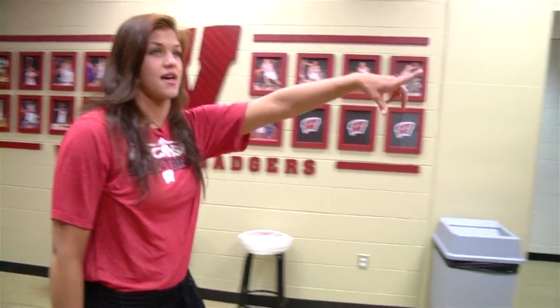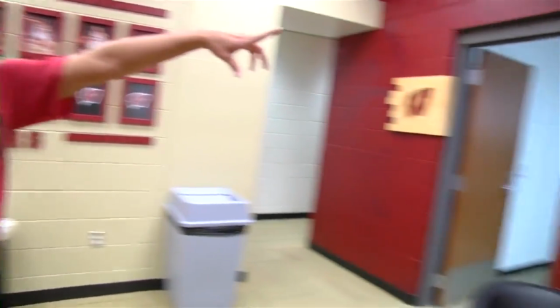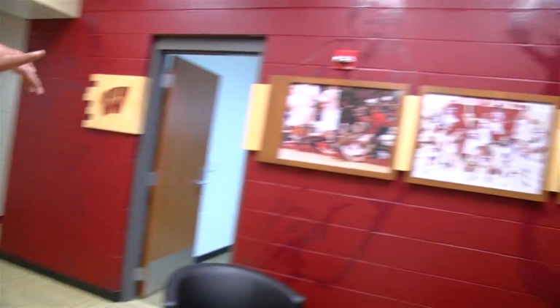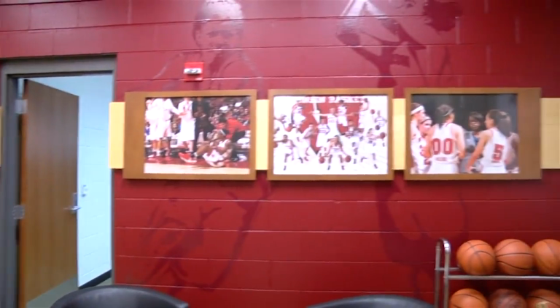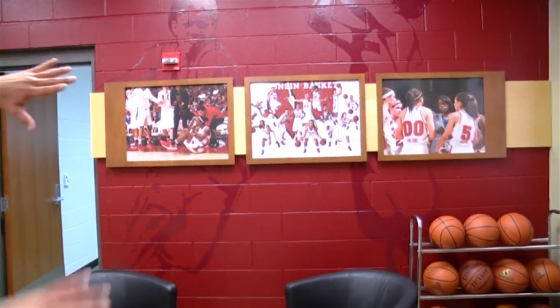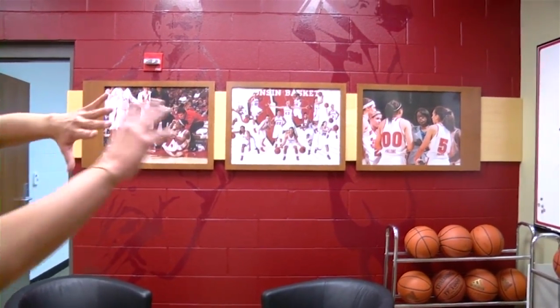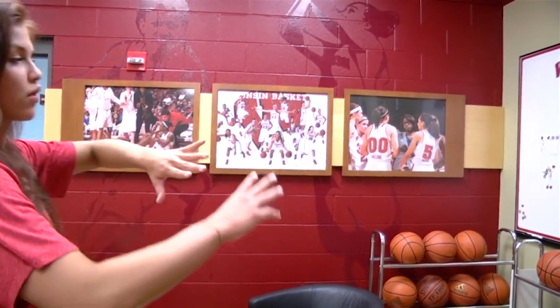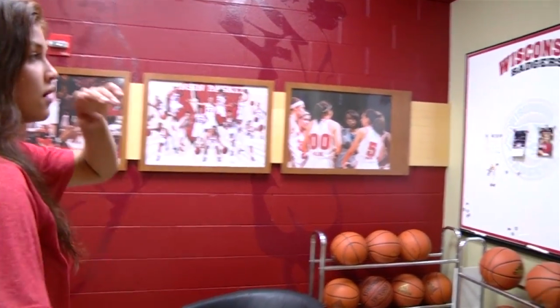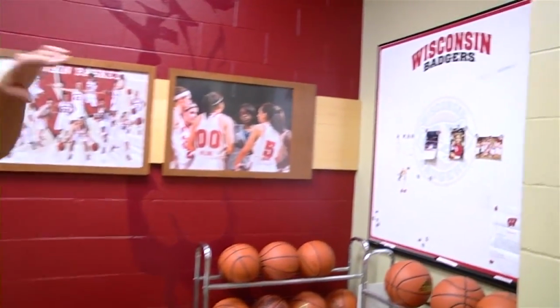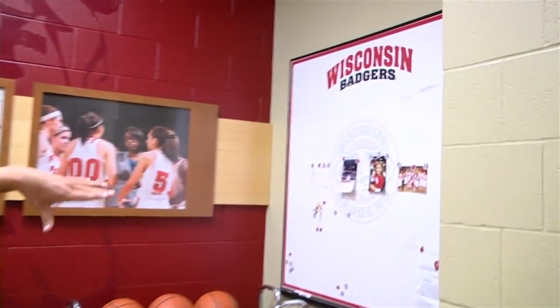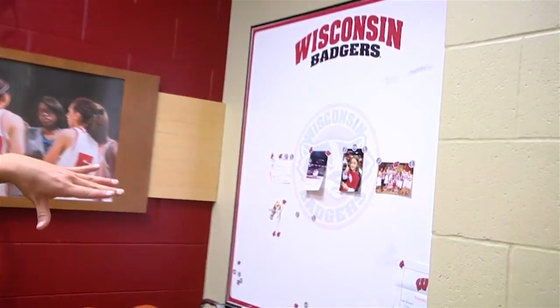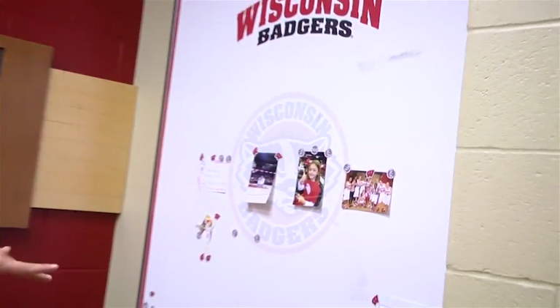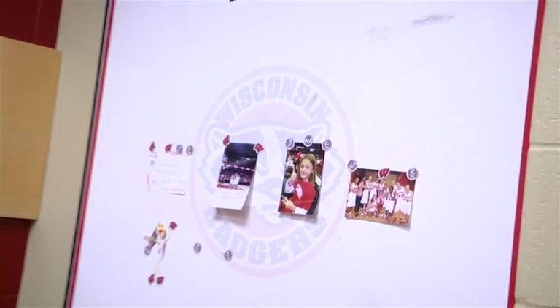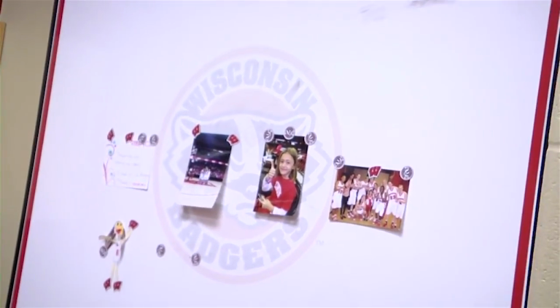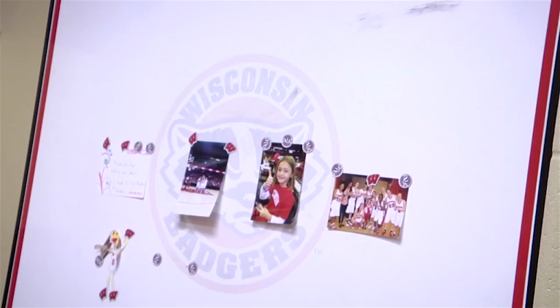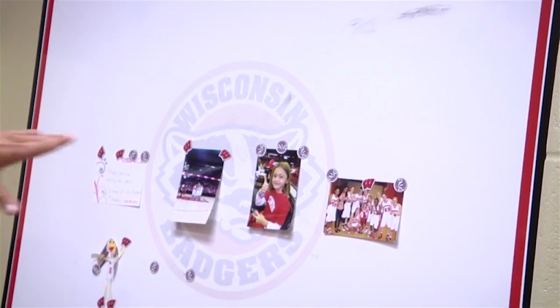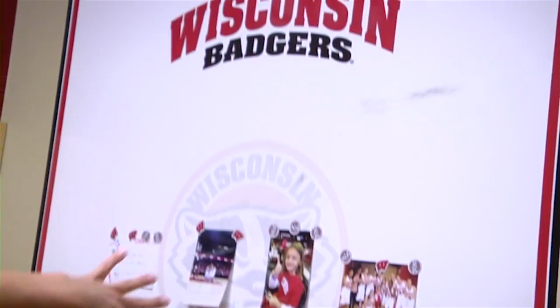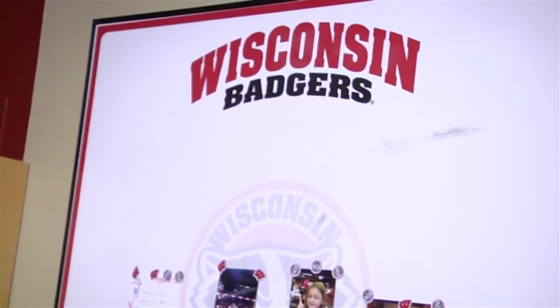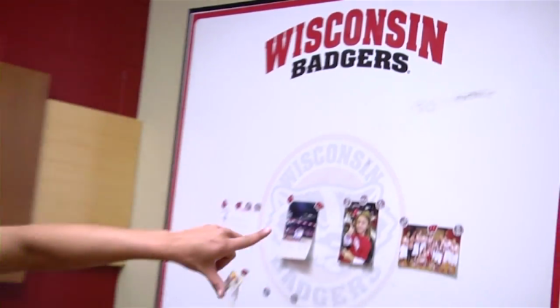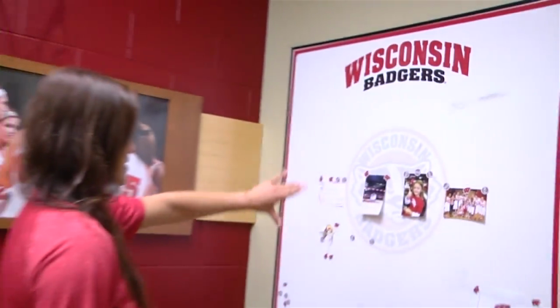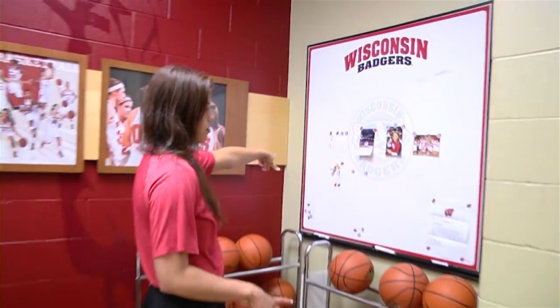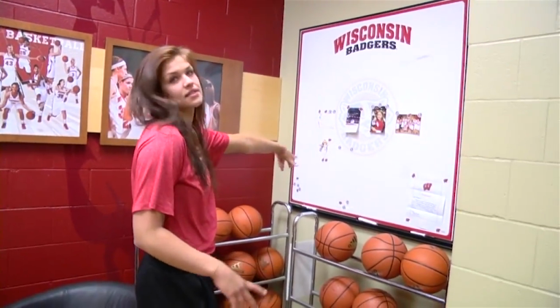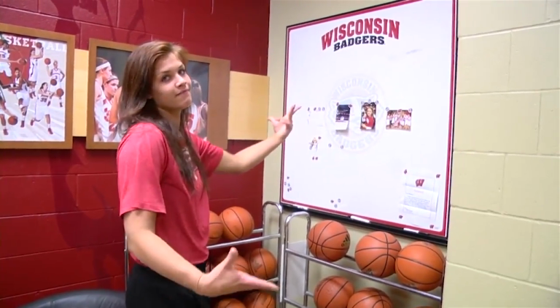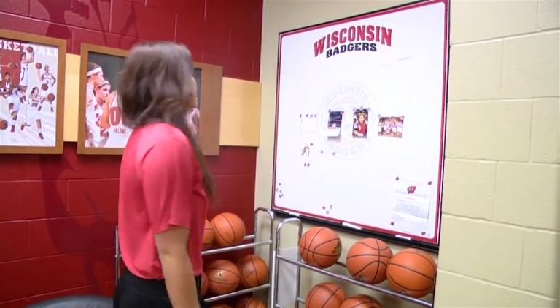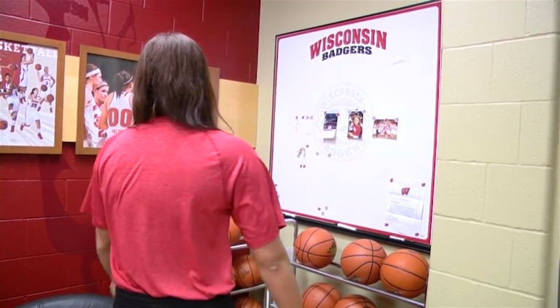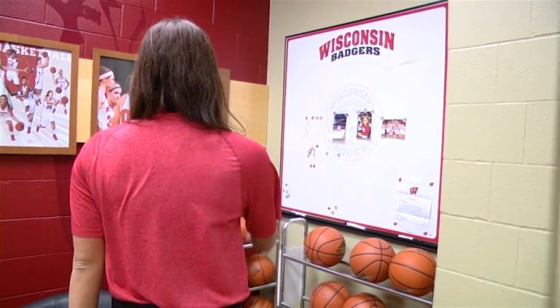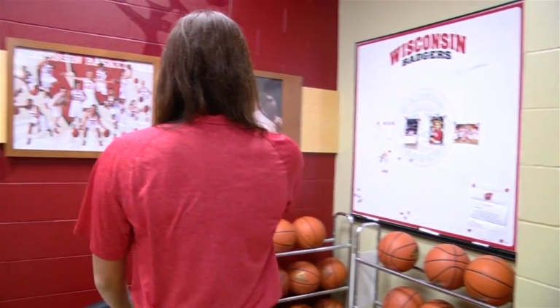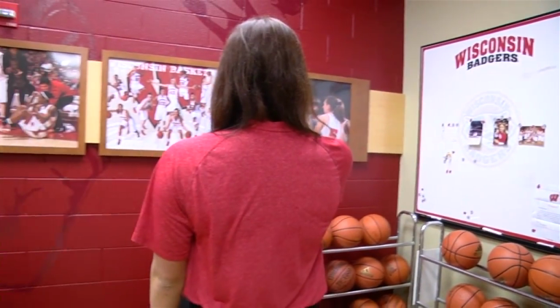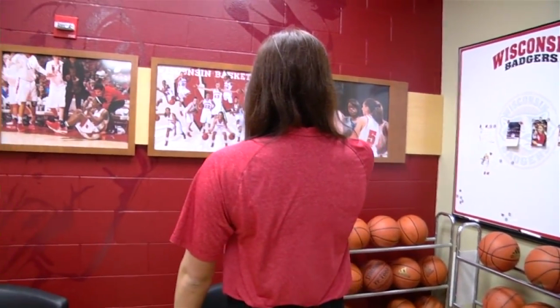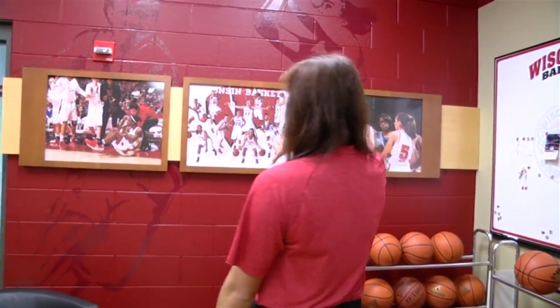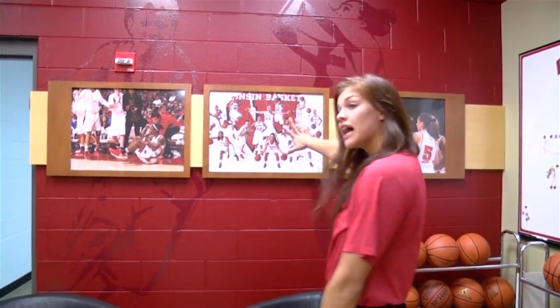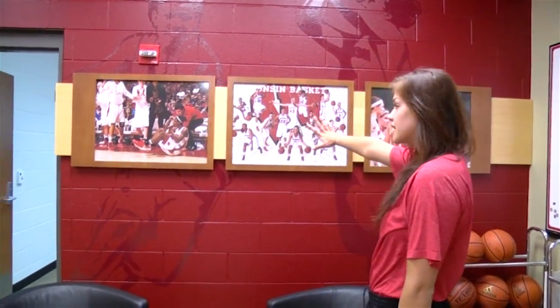Over here we've got a little whiteboard. We'll write messages on this, and then pictures of fans, us with fans, and then notes. That's fun. And then some more team shots right here.